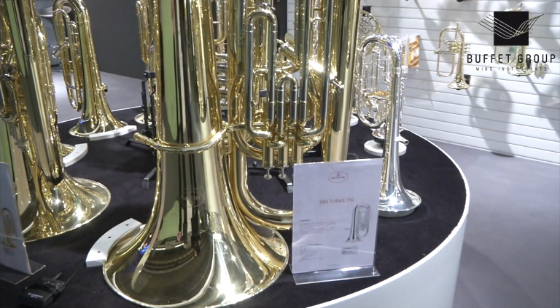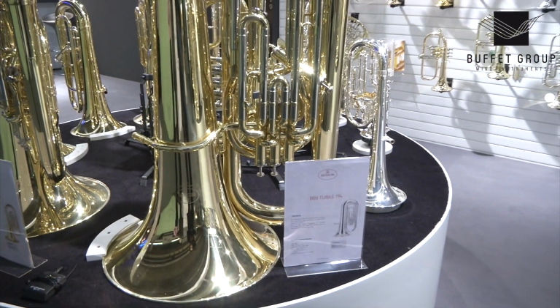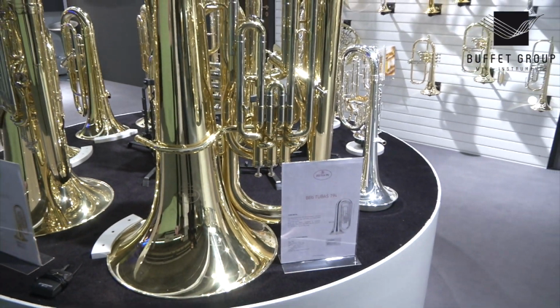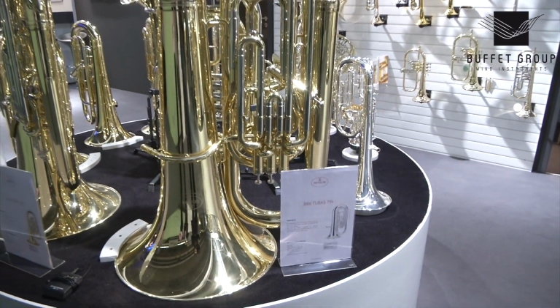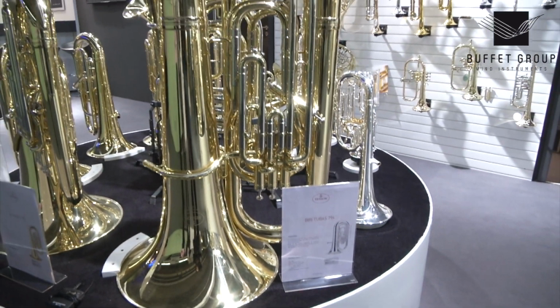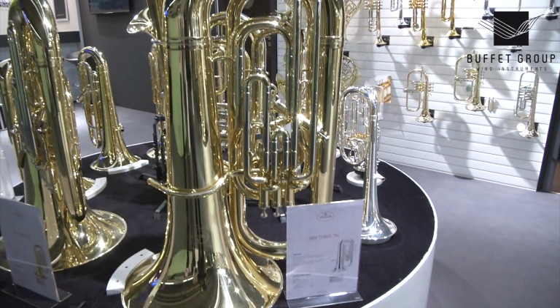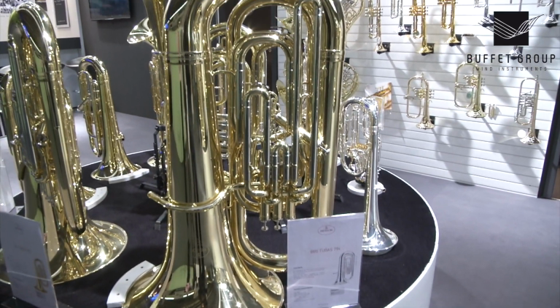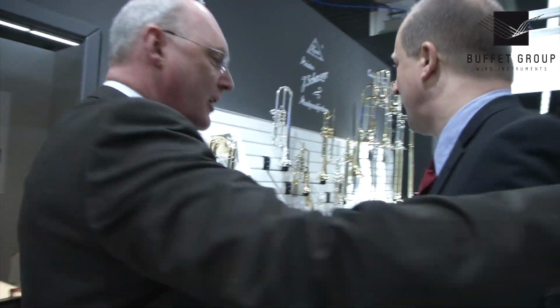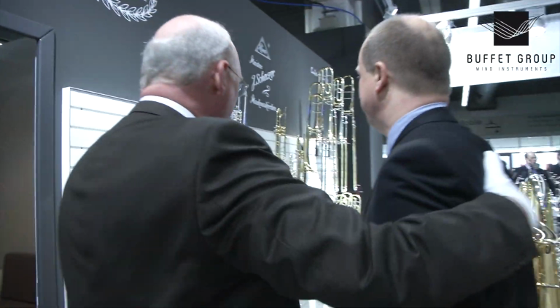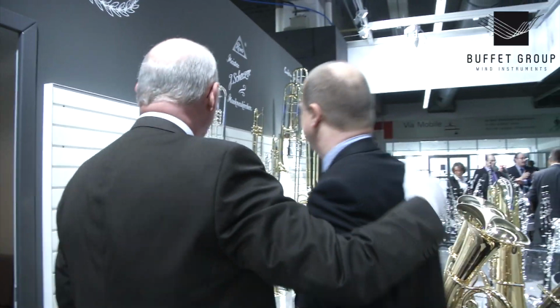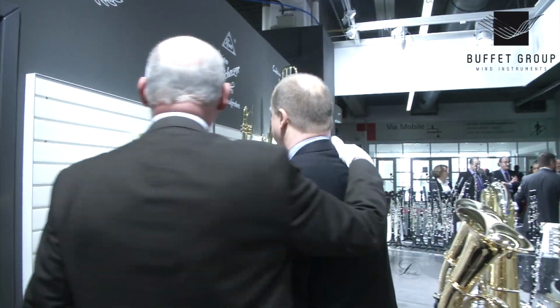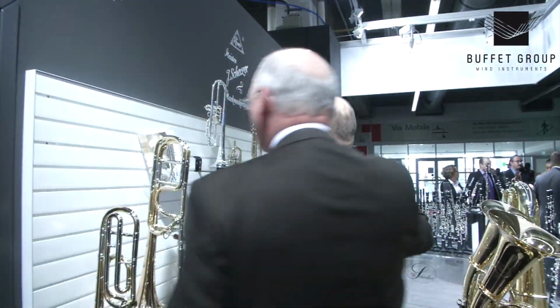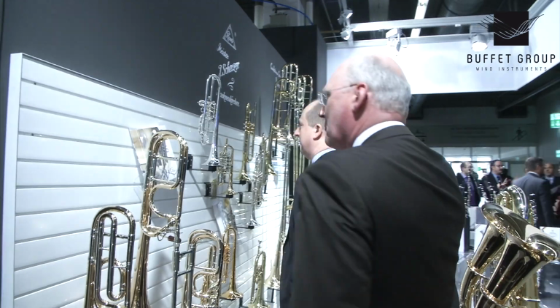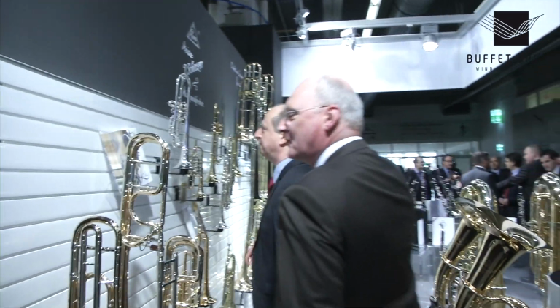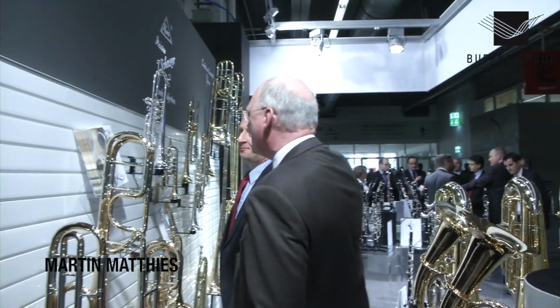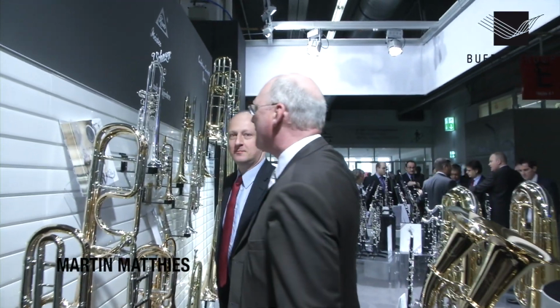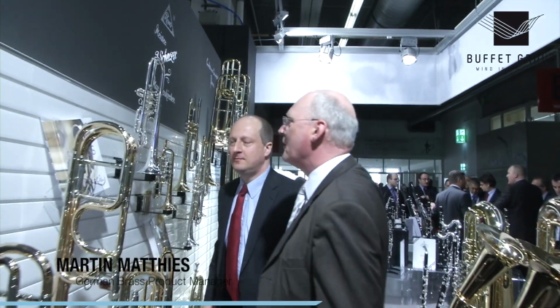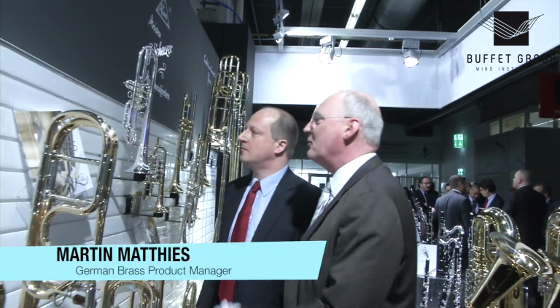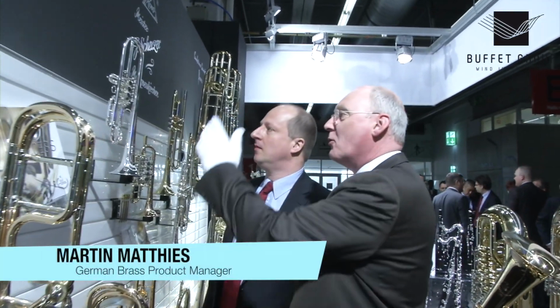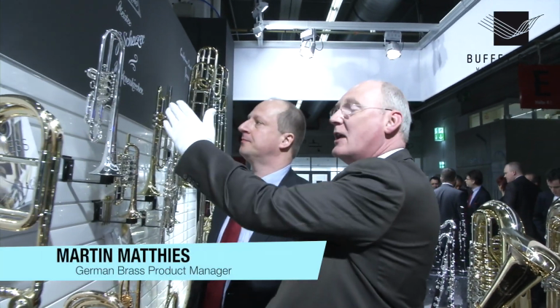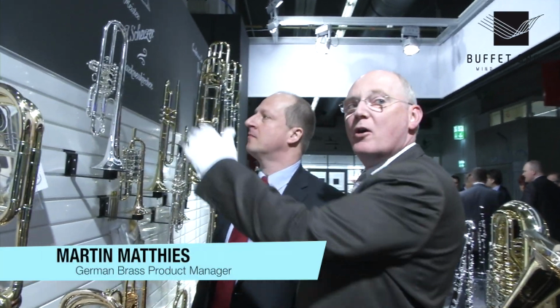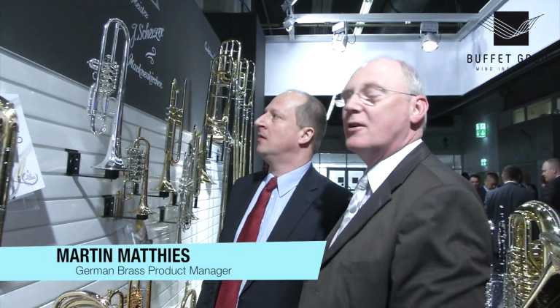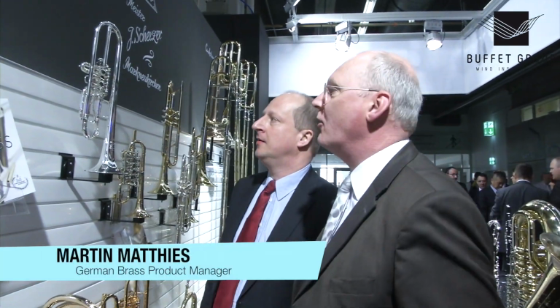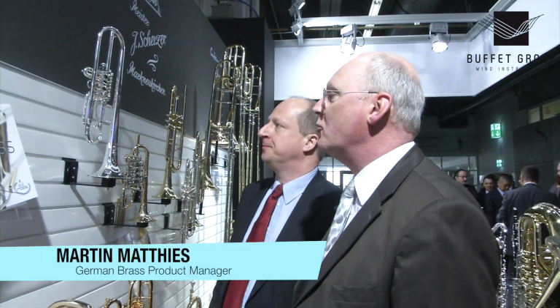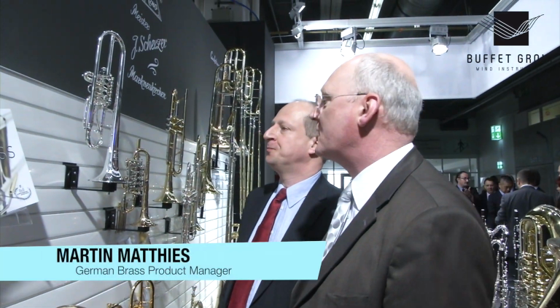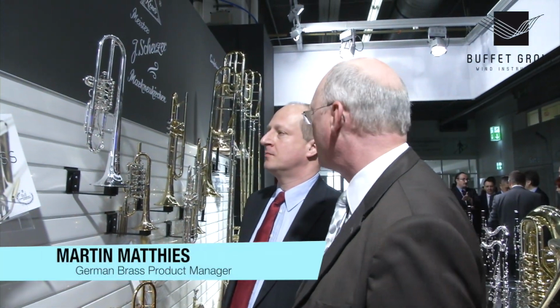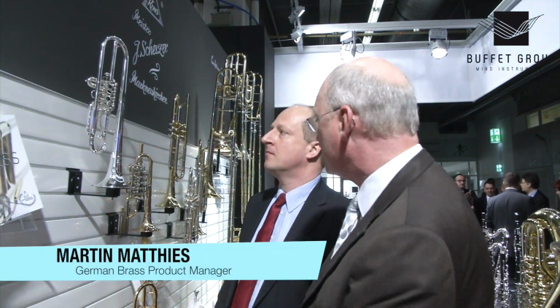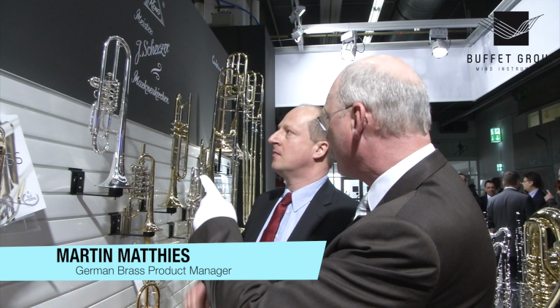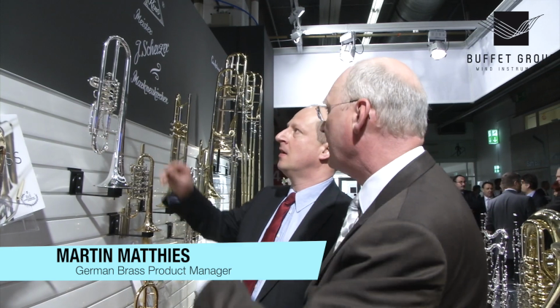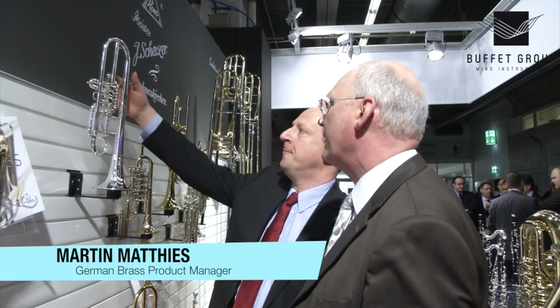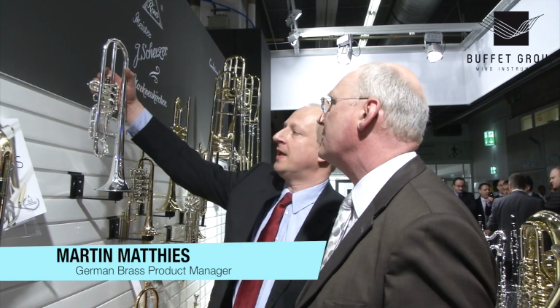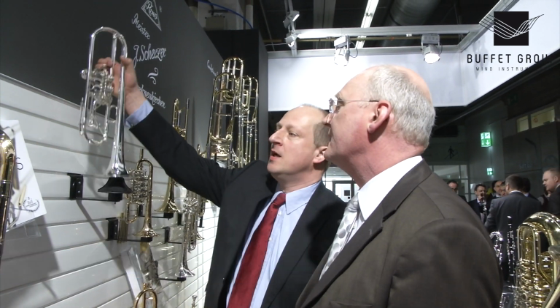And if we go then around to the other side, with my trumpet colleague Martin from Germany. He worked on the new Scherzer trumpet. Can you tell us a couple of words about this?